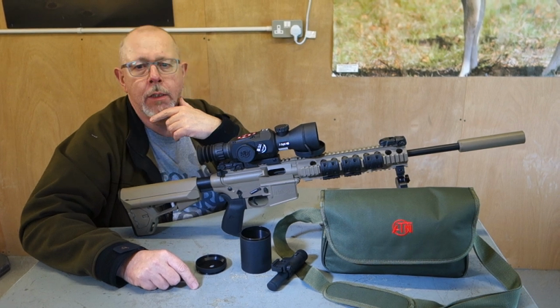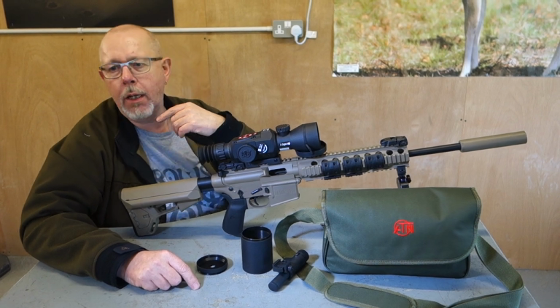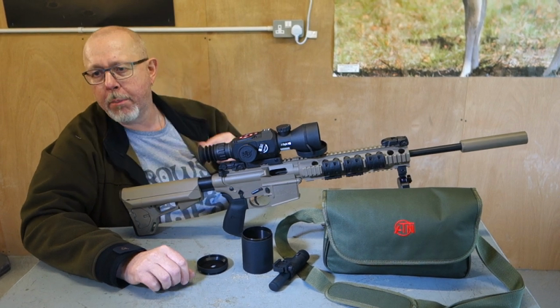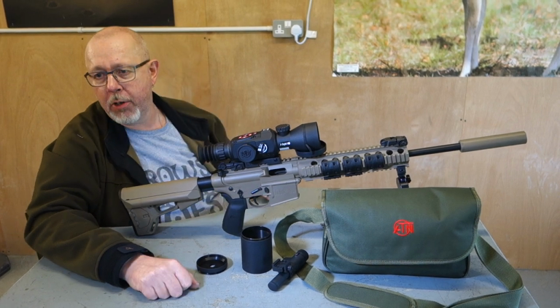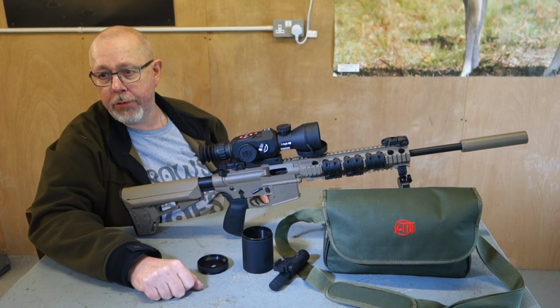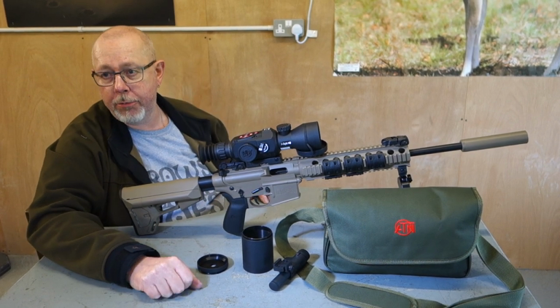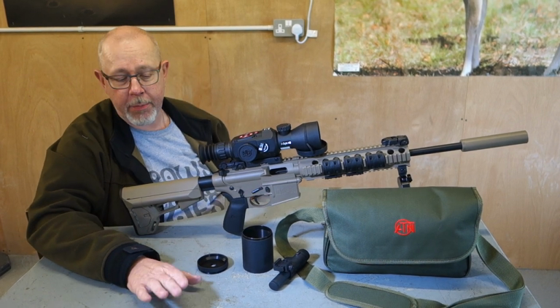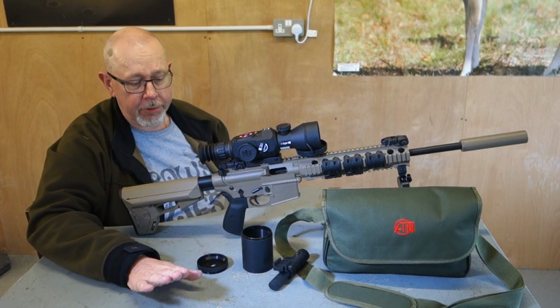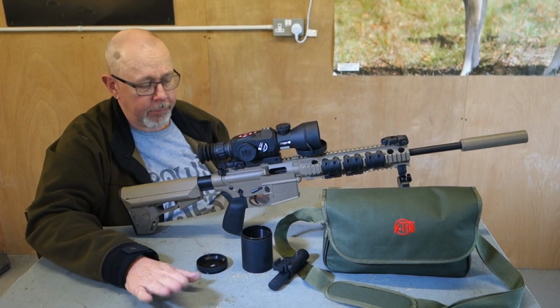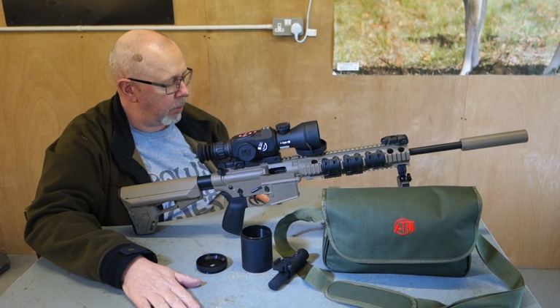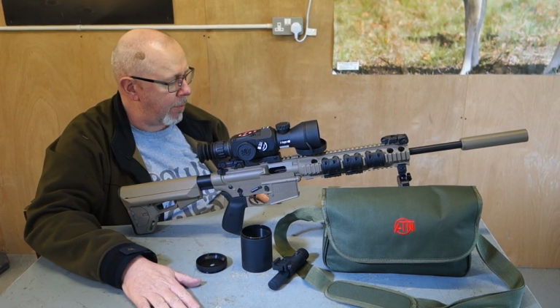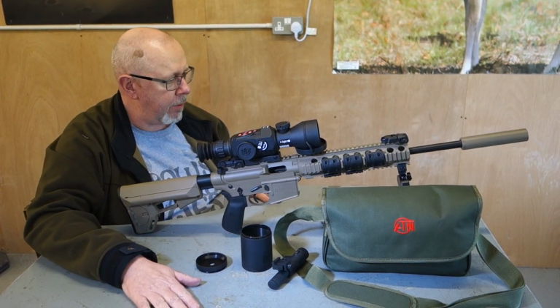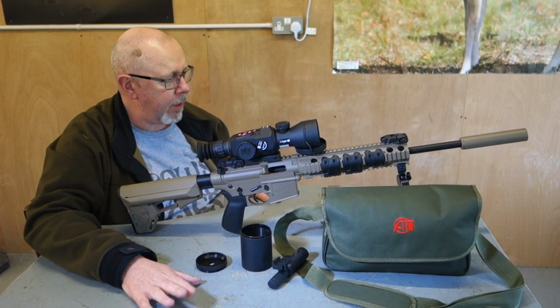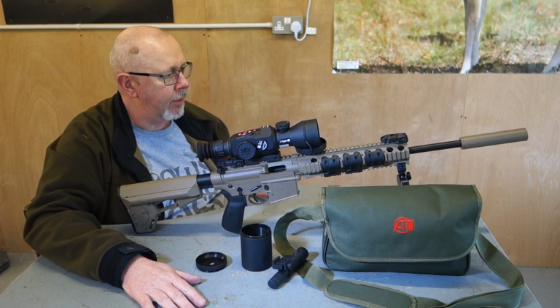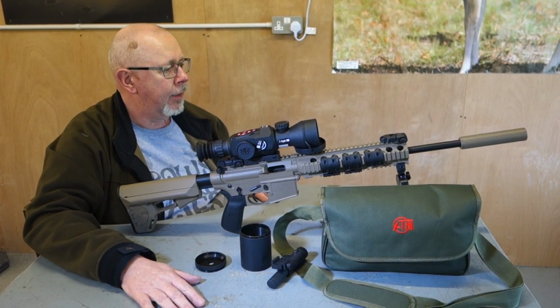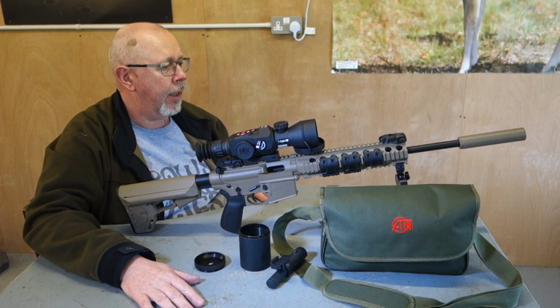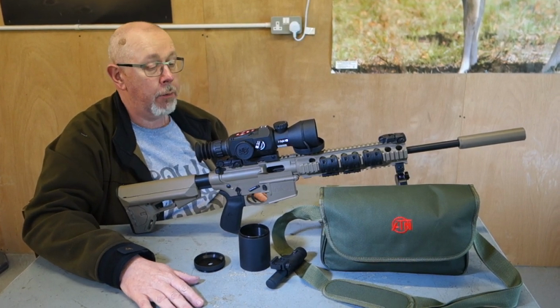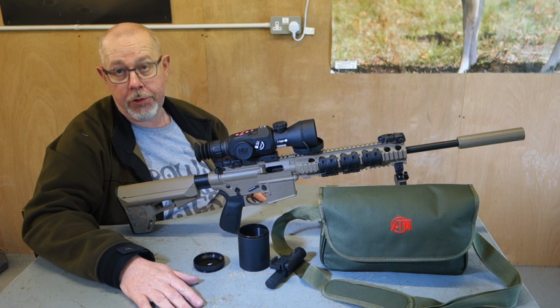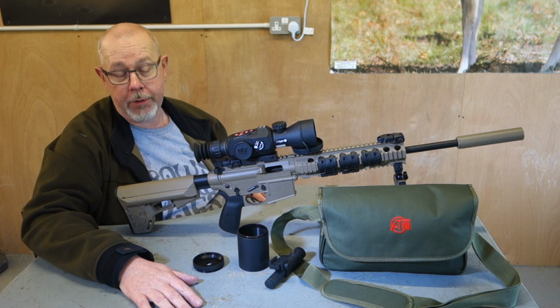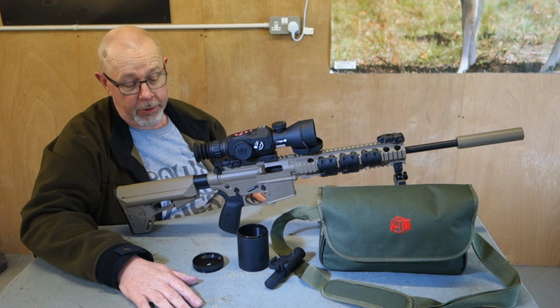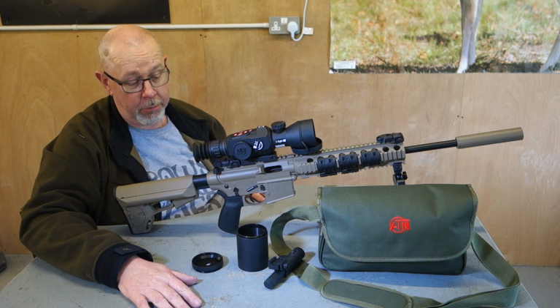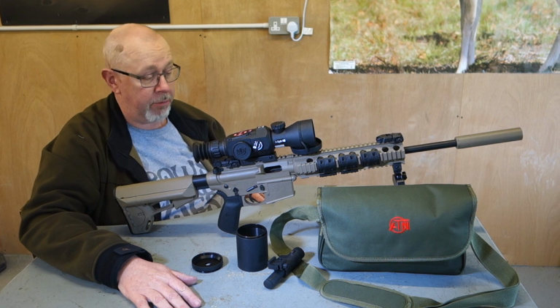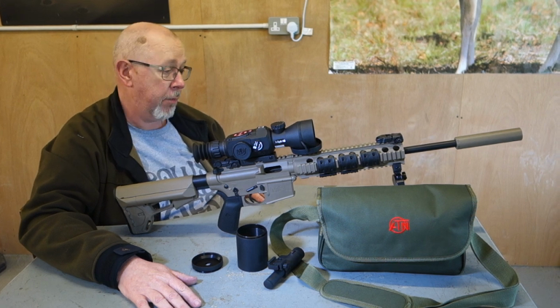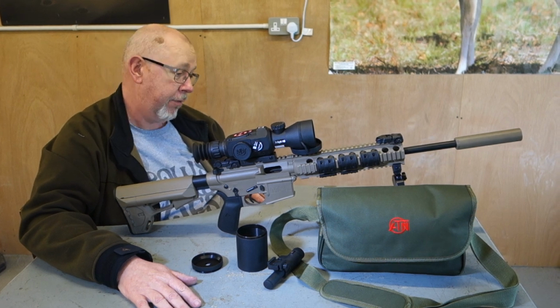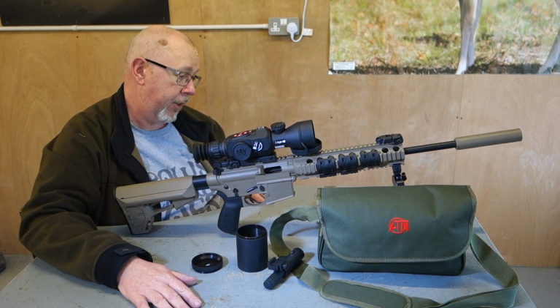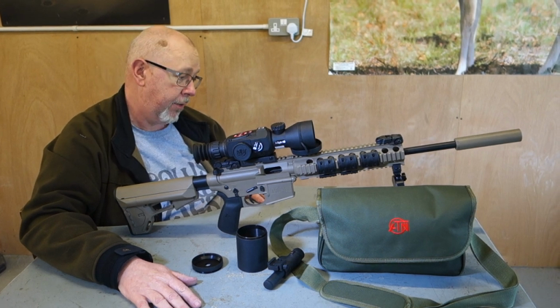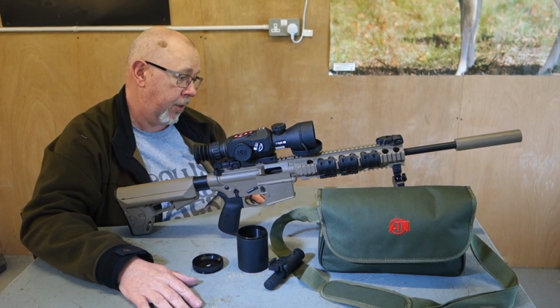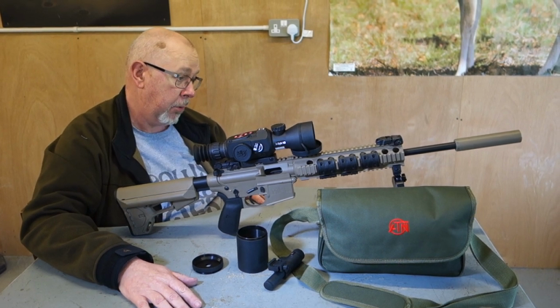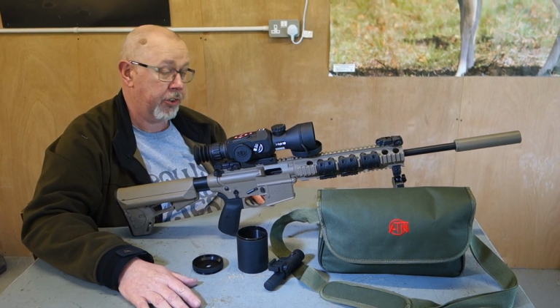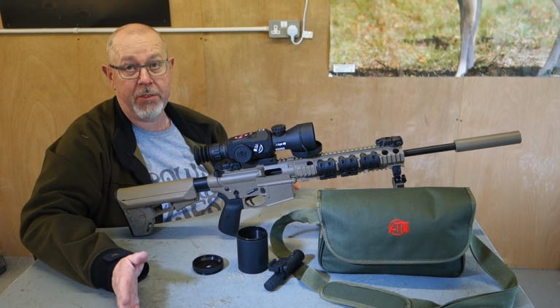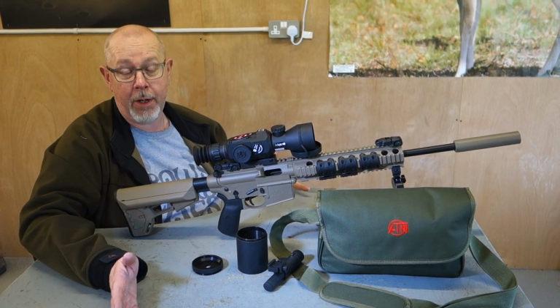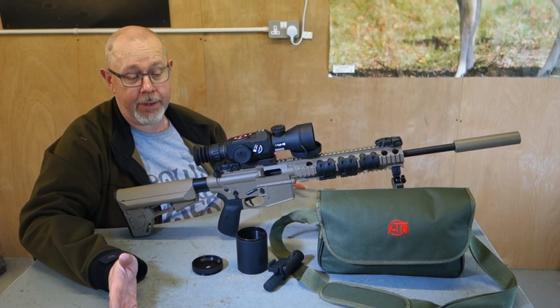Hi, Pete Moritz of Shooting Sports Magazine. Welcome to Gunmark TV, and no, we're not shooting this superb Smith & Wesson 15-22, which just happens to be mine today.